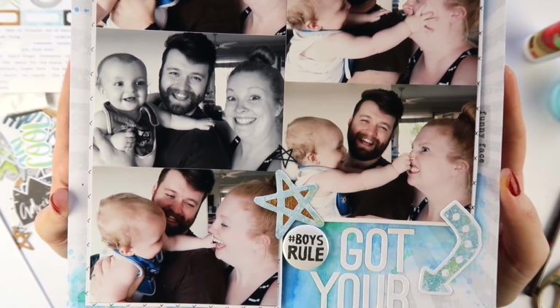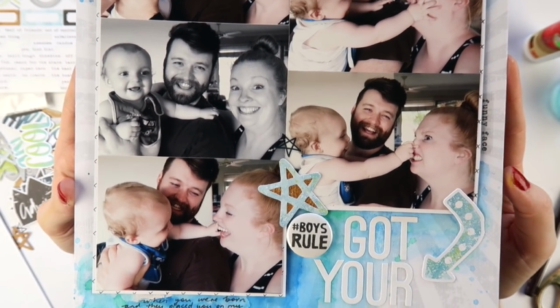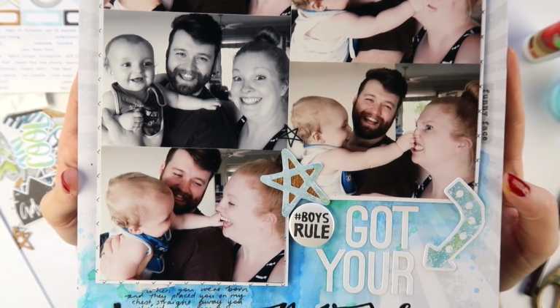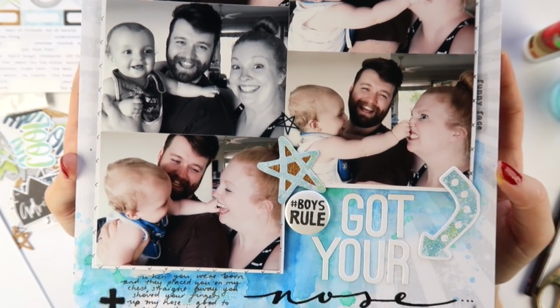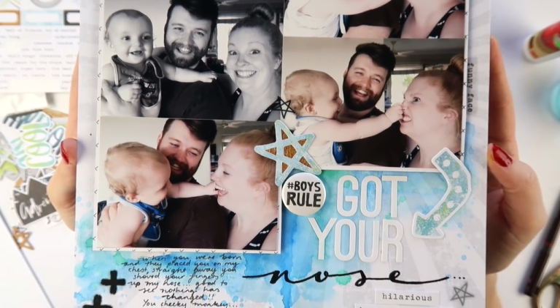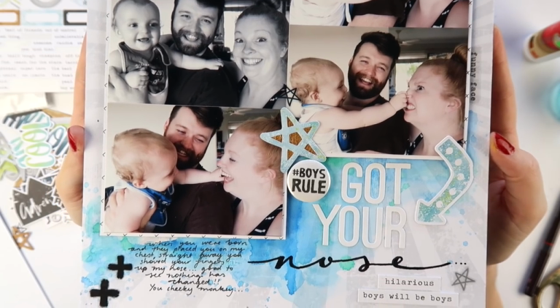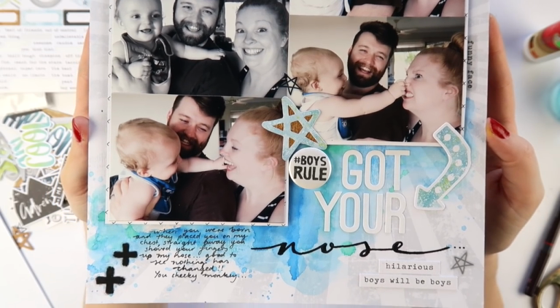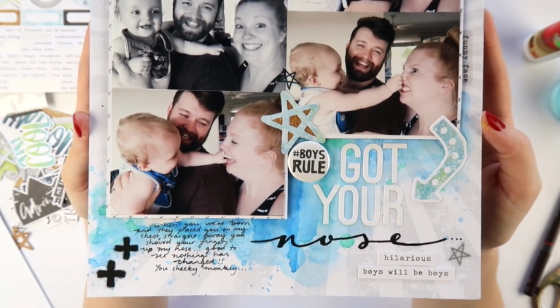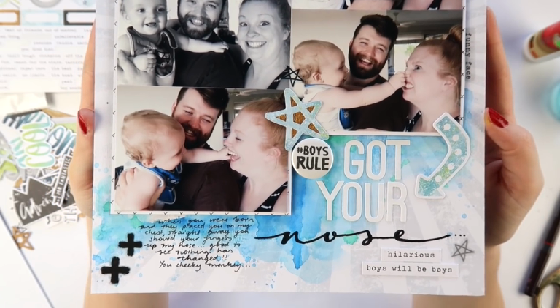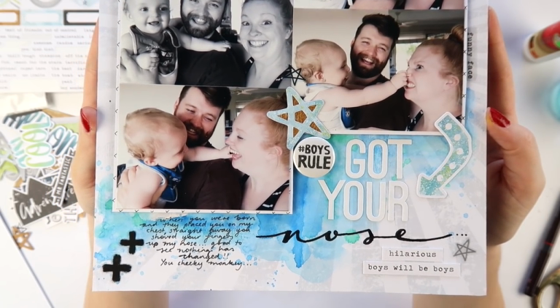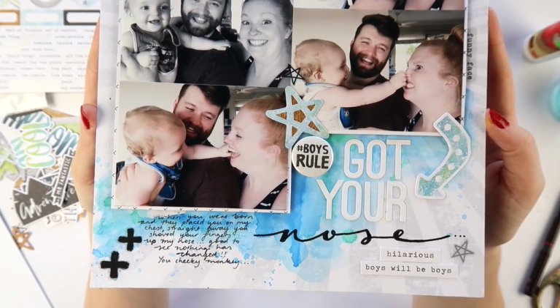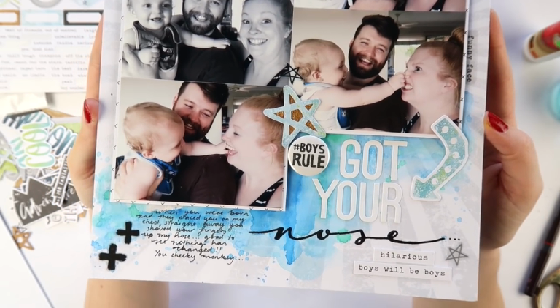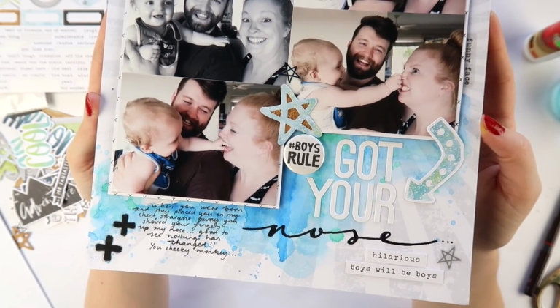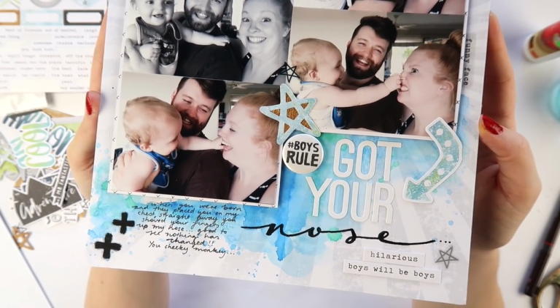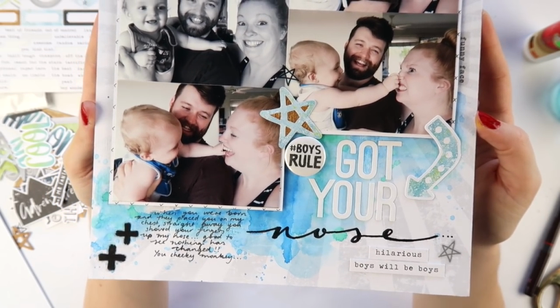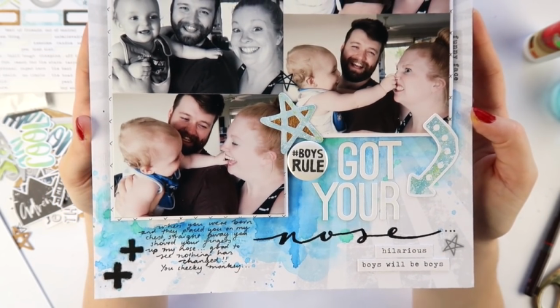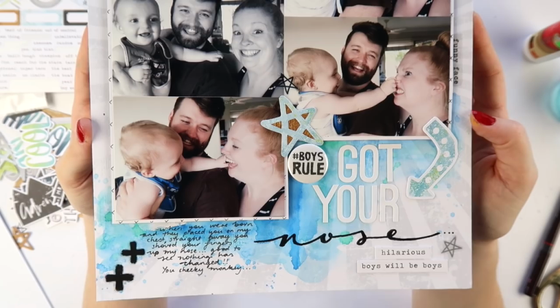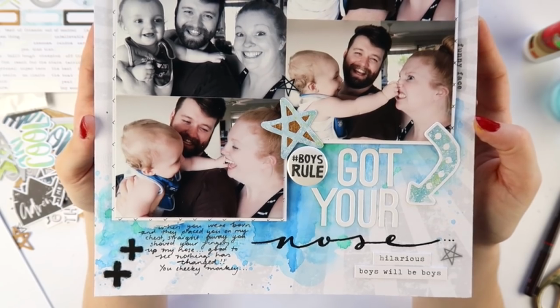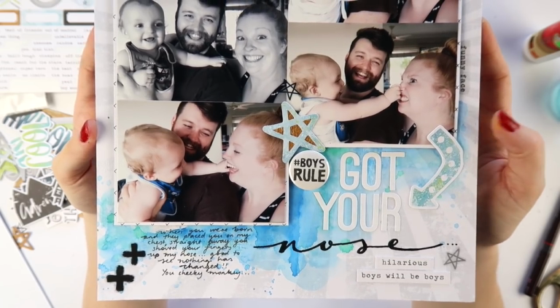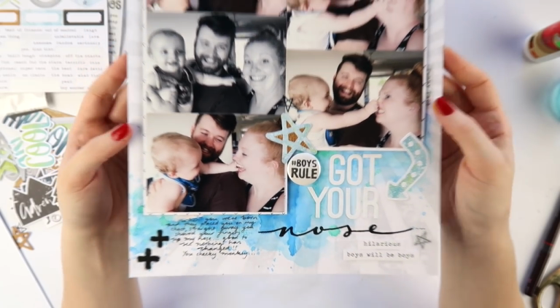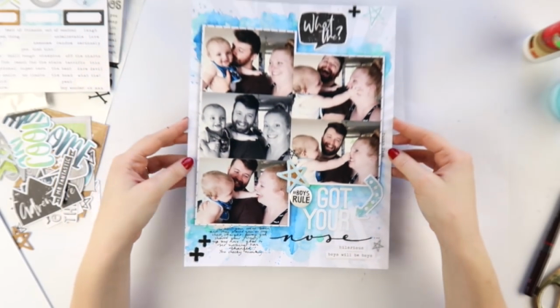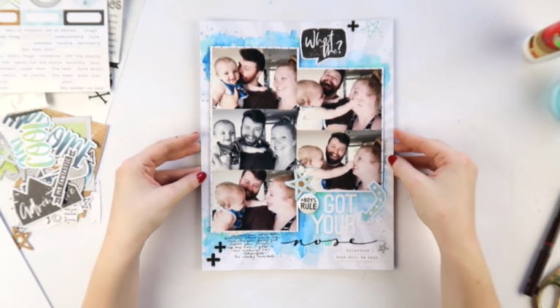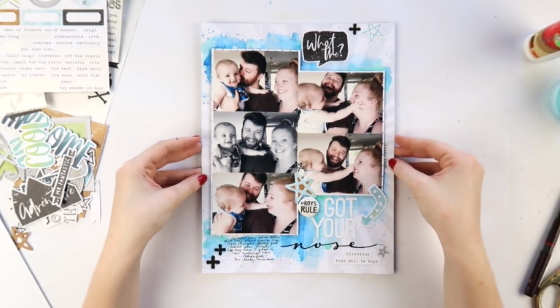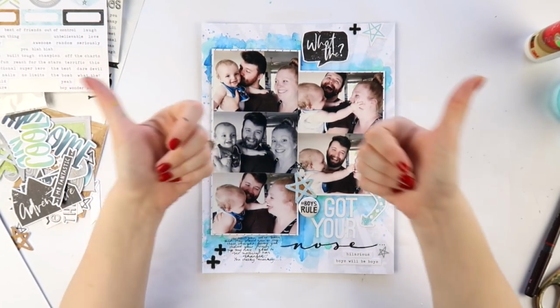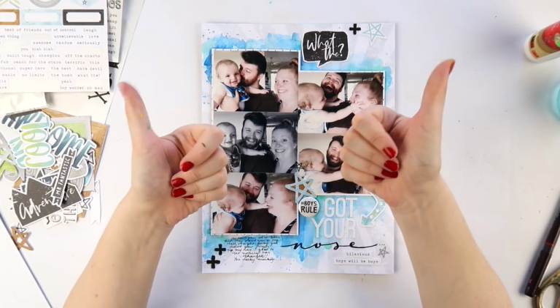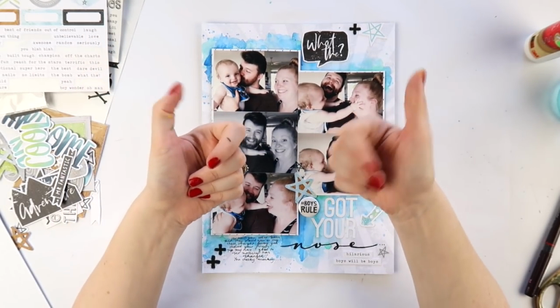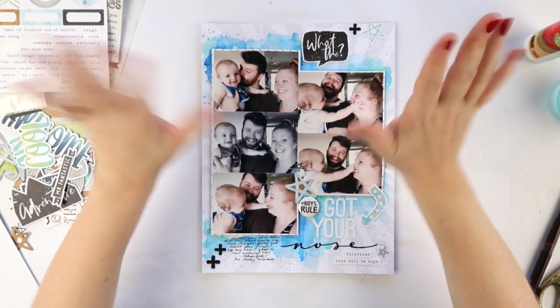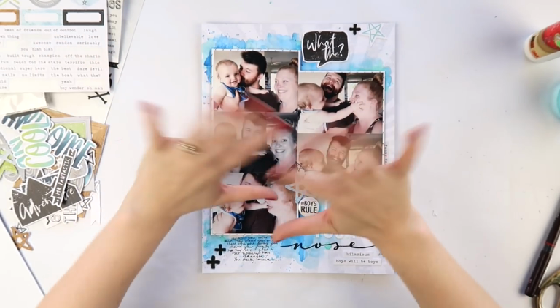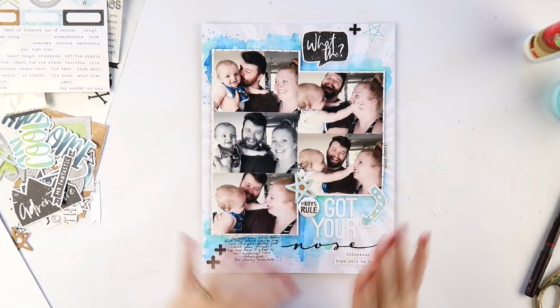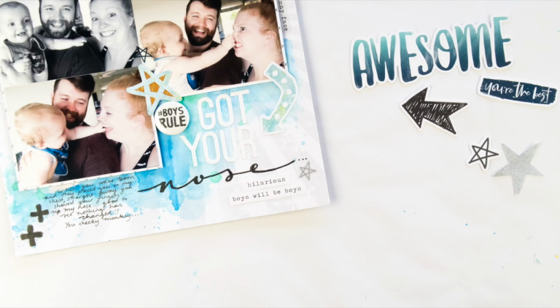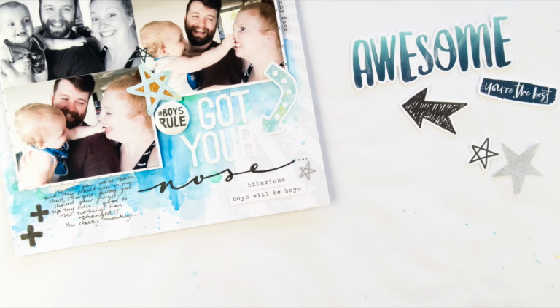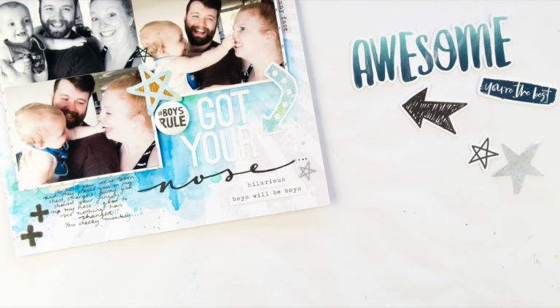I really love this layout — it's fun, a little quirky, and has a ton of photos, but I love the watercolouring in the background and the subtle details of the clear stickers. If you'd like more information on the Coco Vanilla products I used, head to the blog — link is in the description below. Until next time, bye!